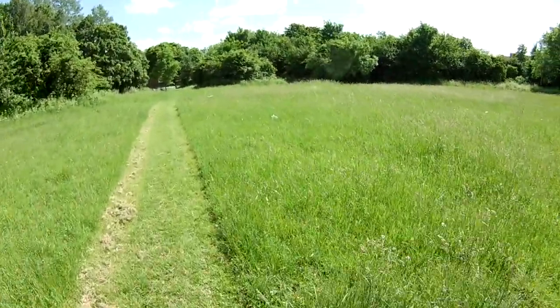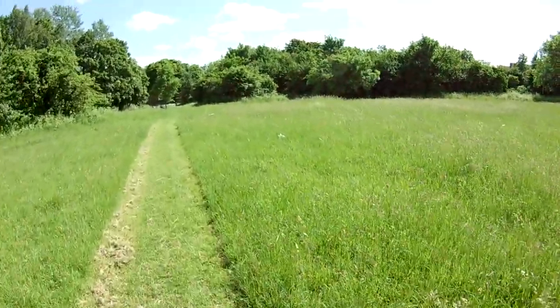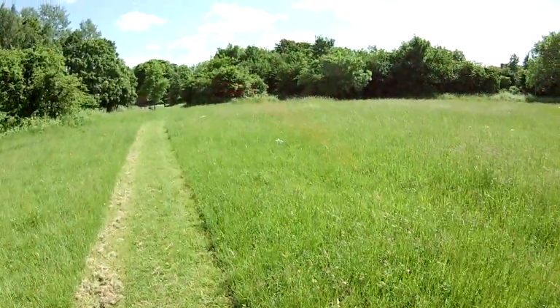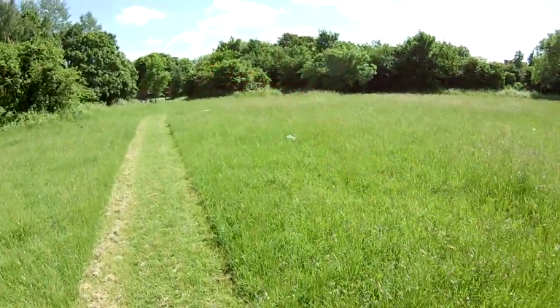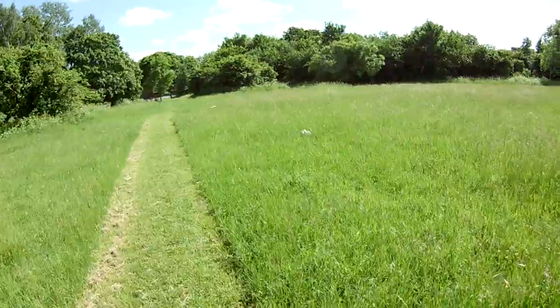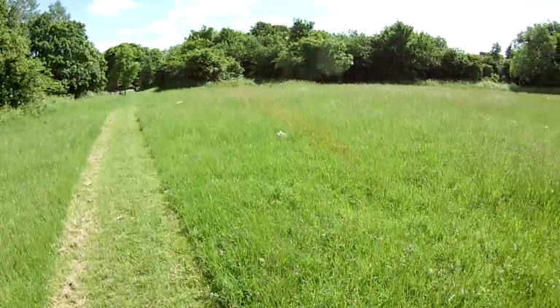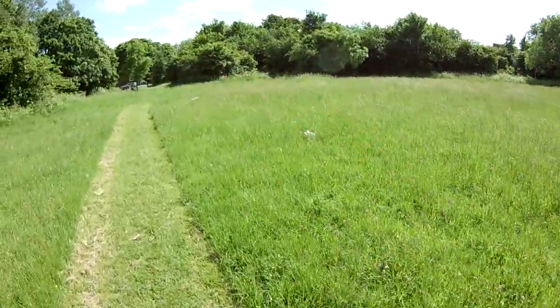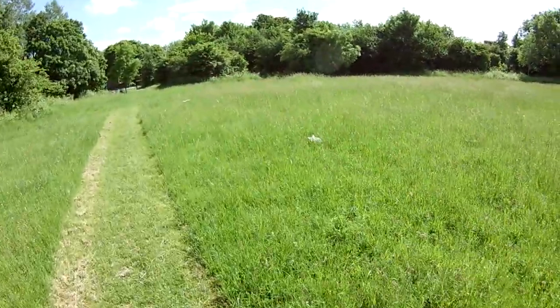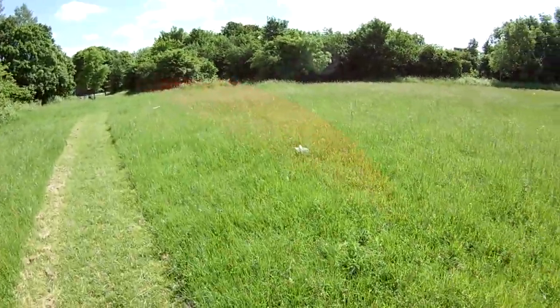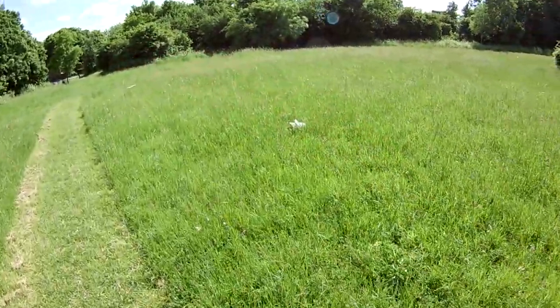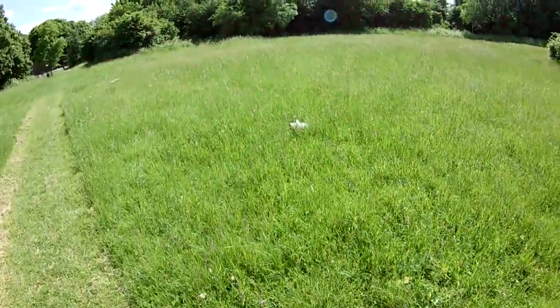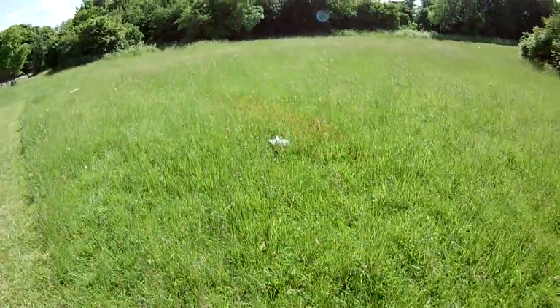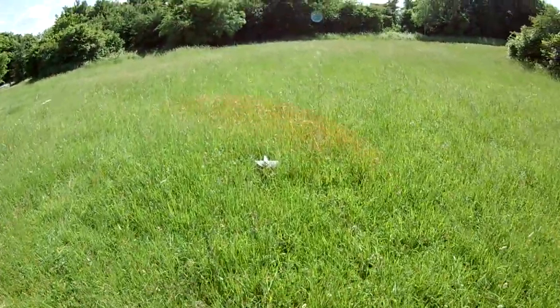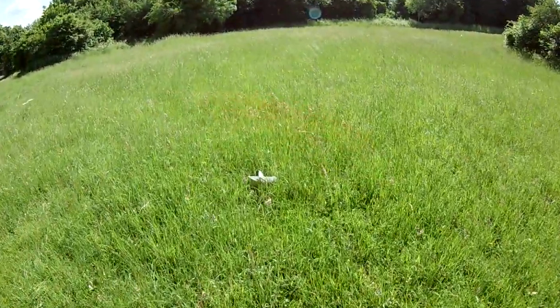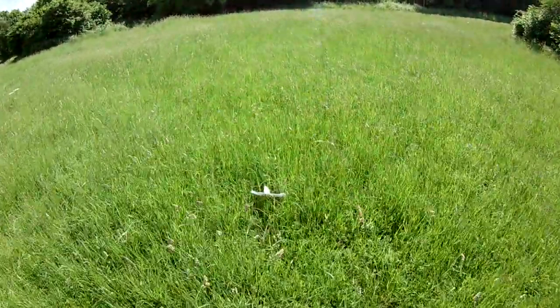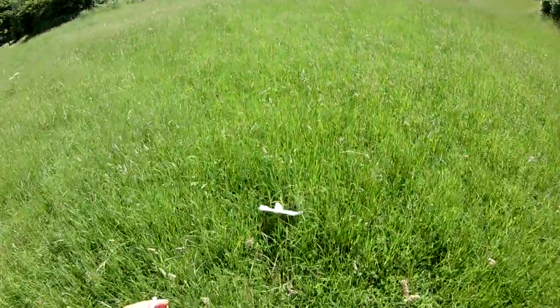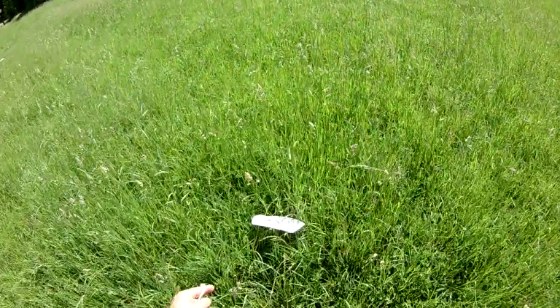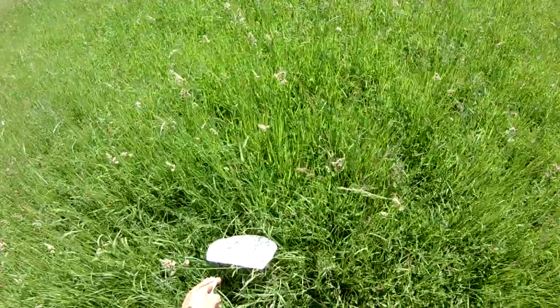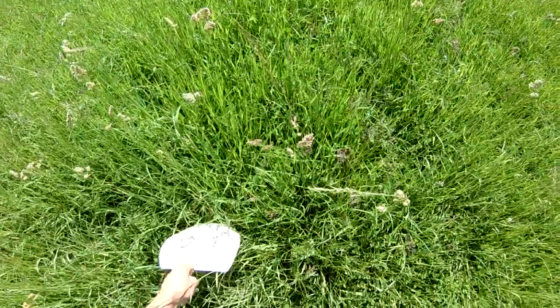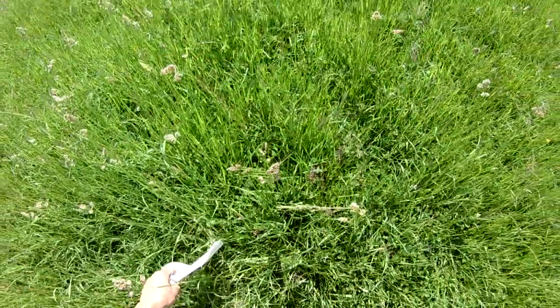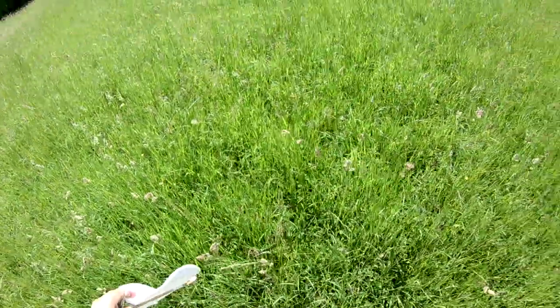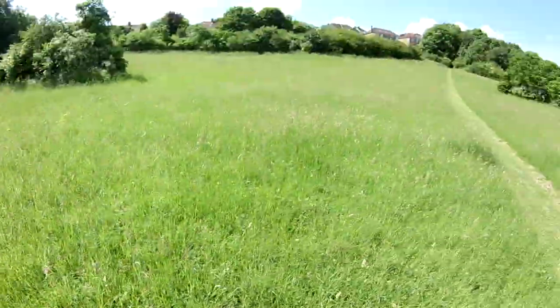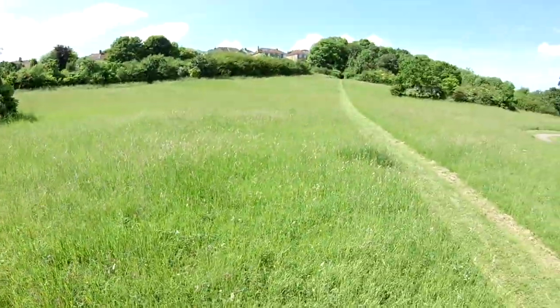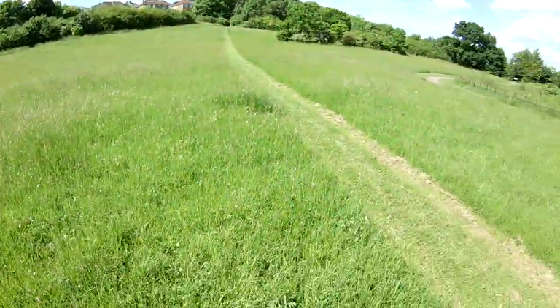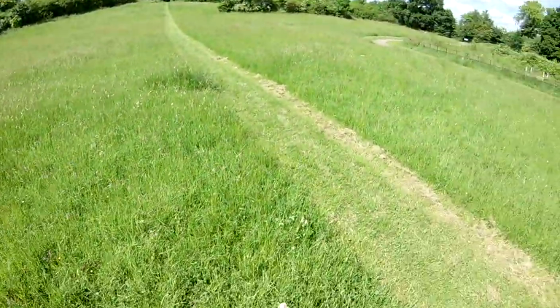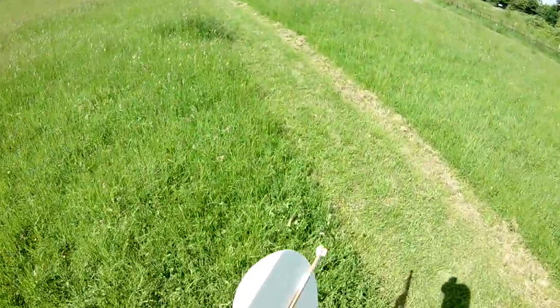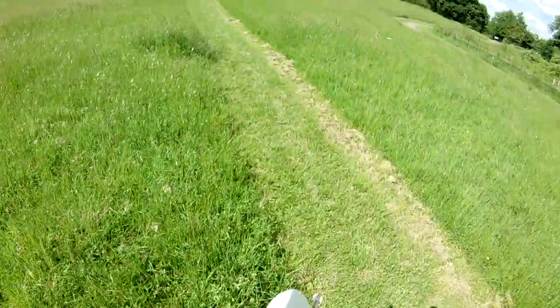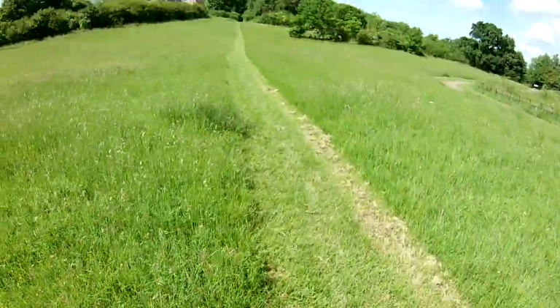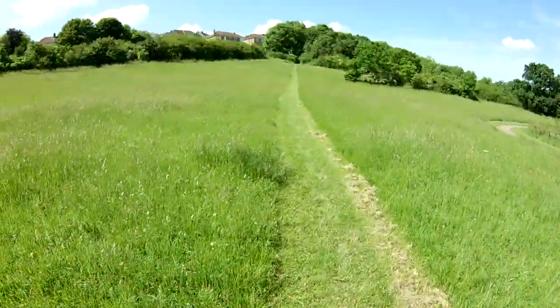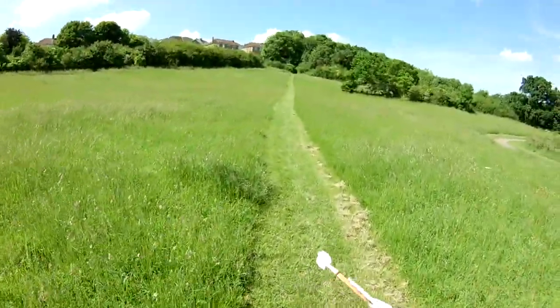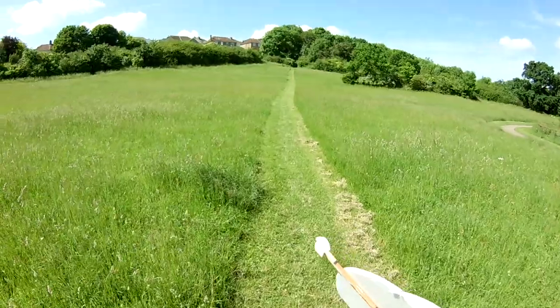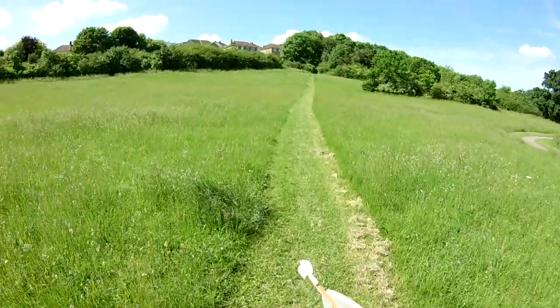Absolutely no way of knowing whether that's the dimples having an effect. It looks like it is, but I wouldn't like to put money on it. I'd have to make a dozen of these.